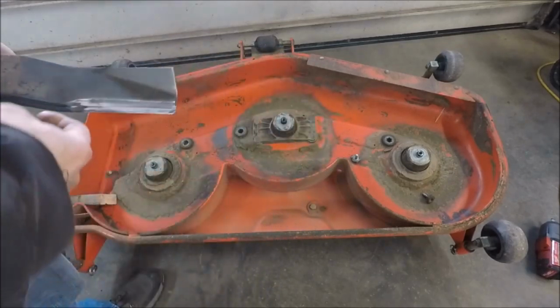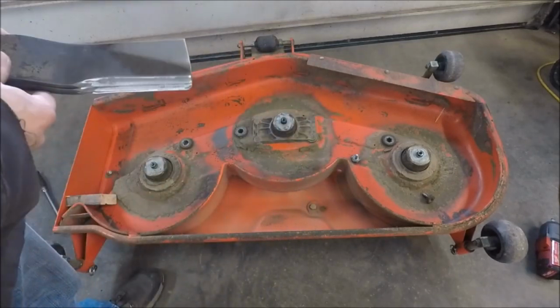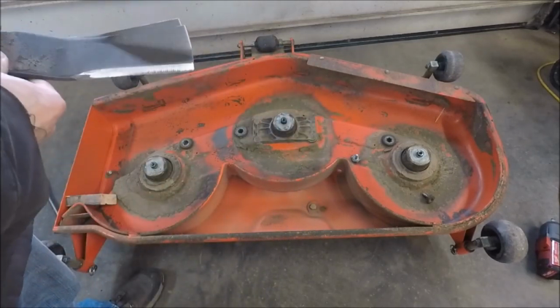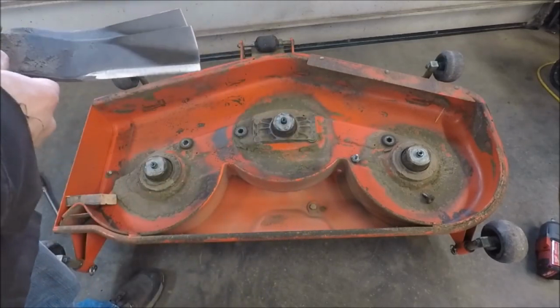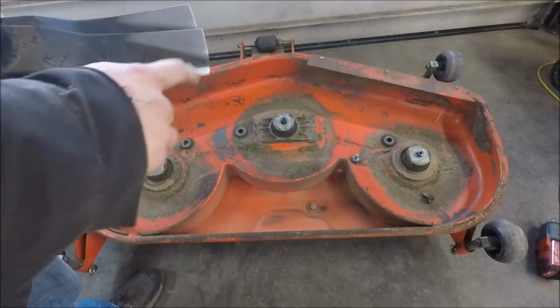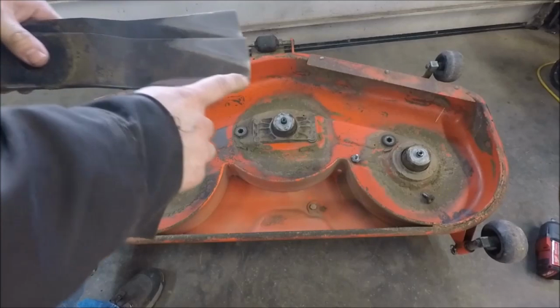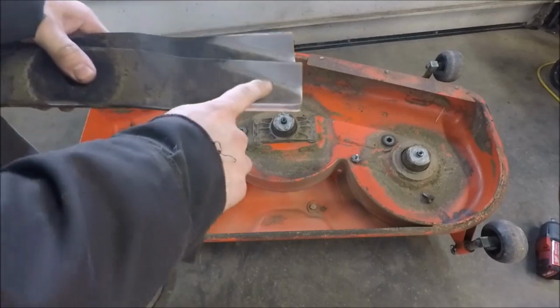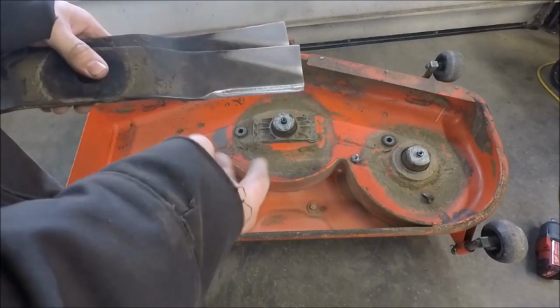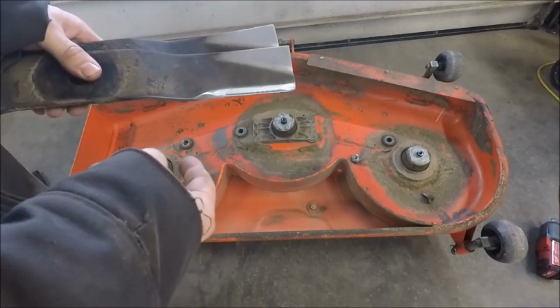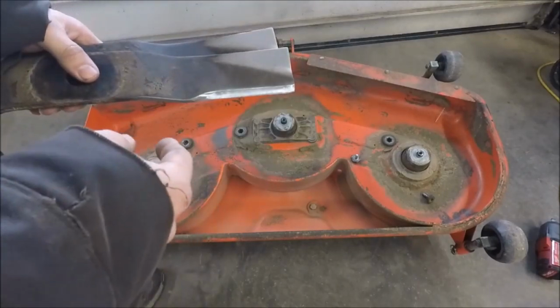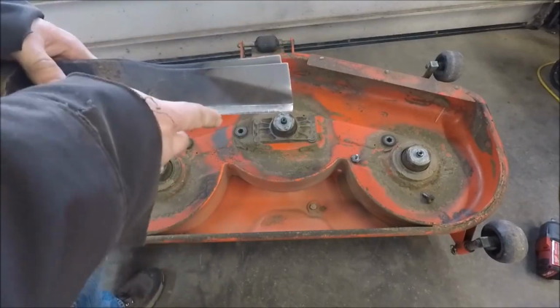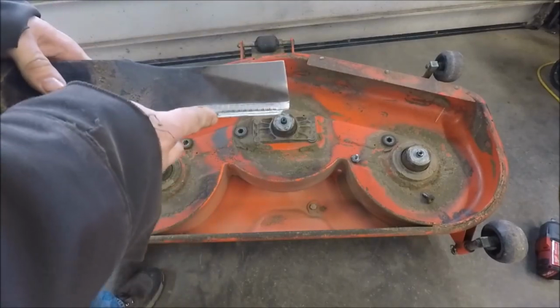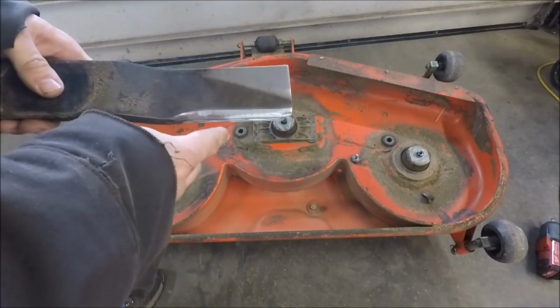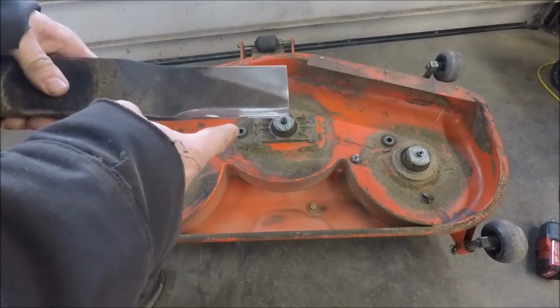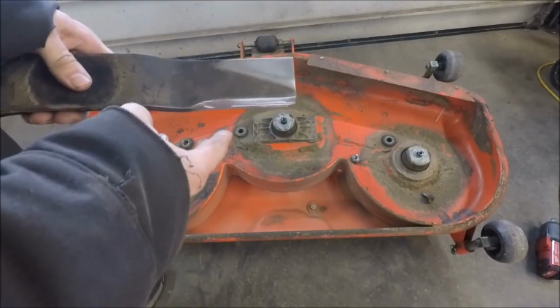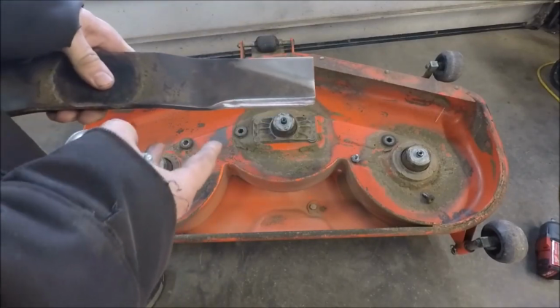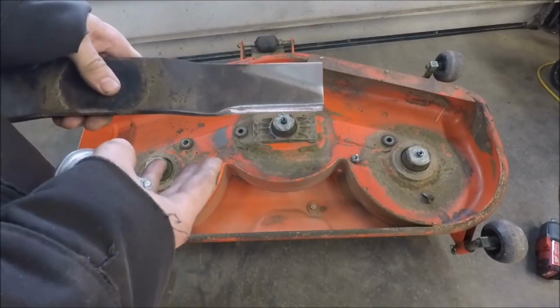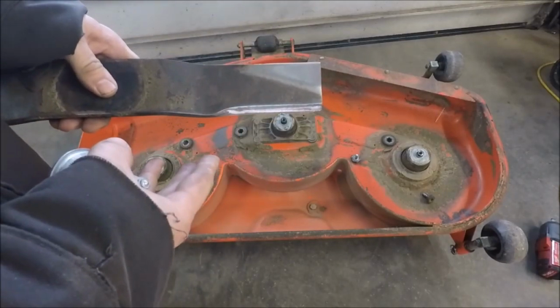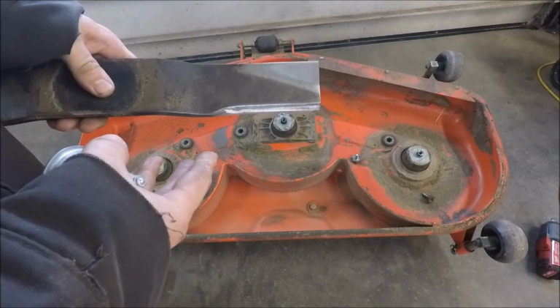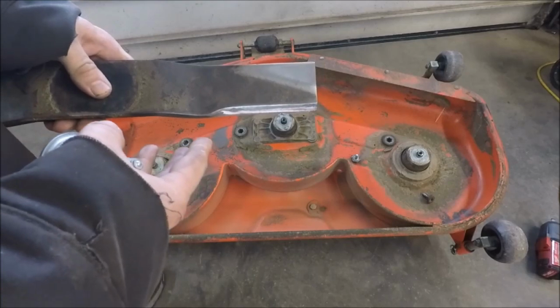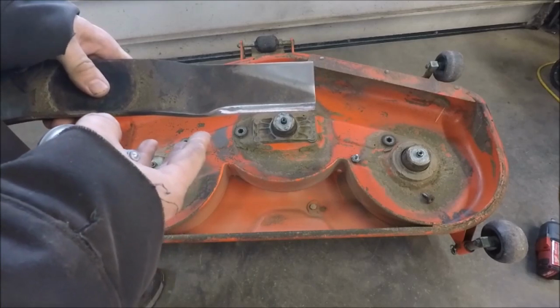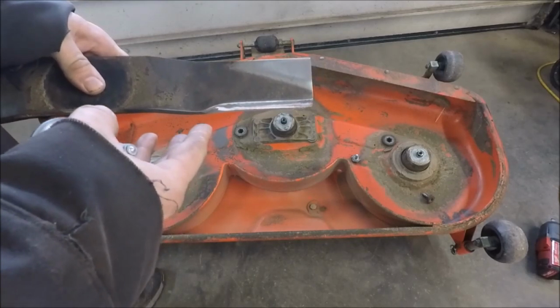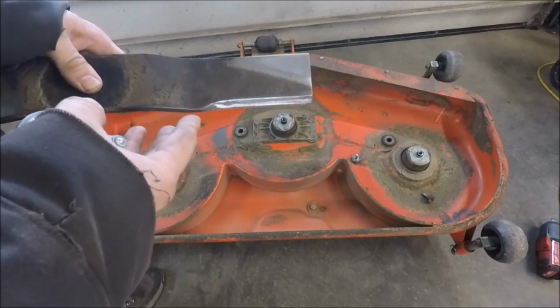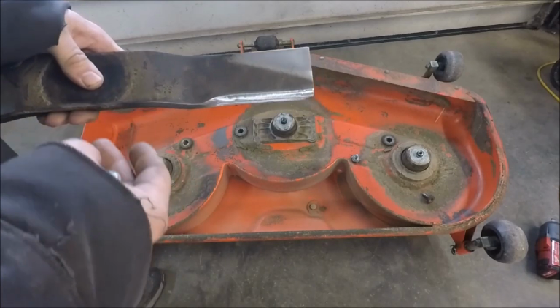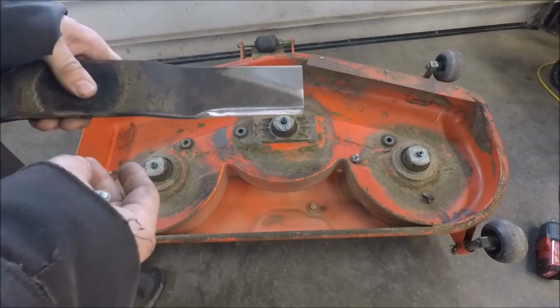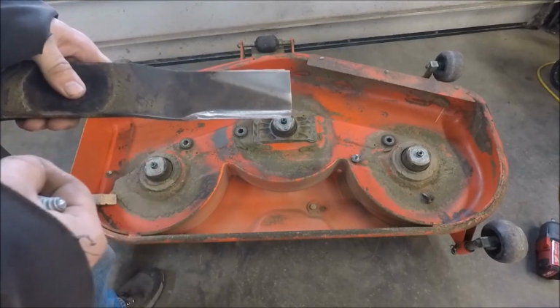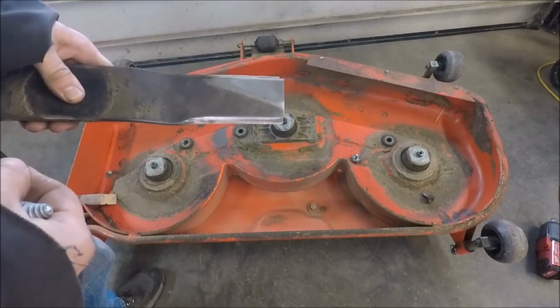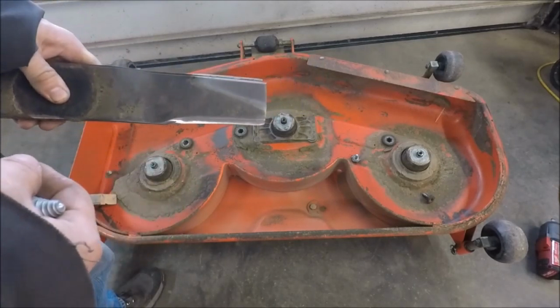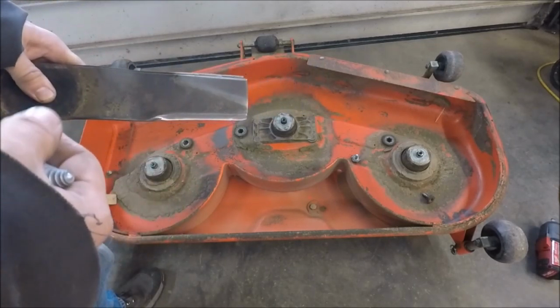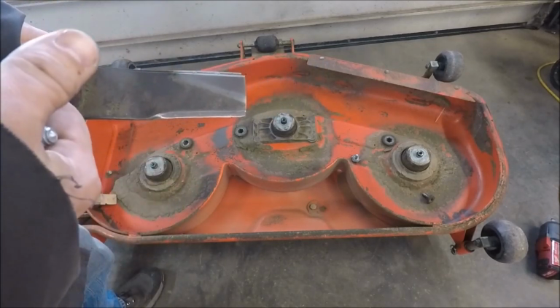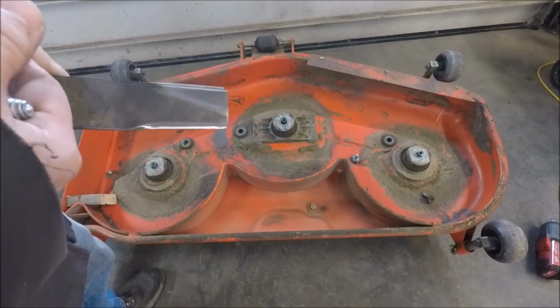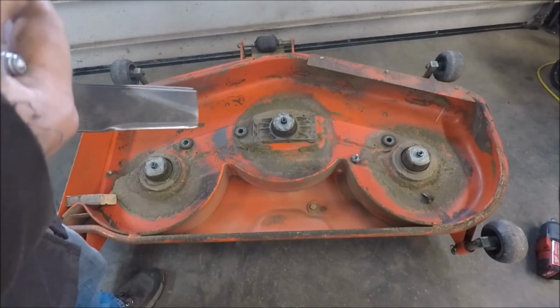Also when you sharpen your blades, you want to inspect them for cracks. If your blades are in real bad shape, it's probably a good idea to just replace them. If you don't feel comfortable sharpening your own blades, you can take them to the dealer and have them done.